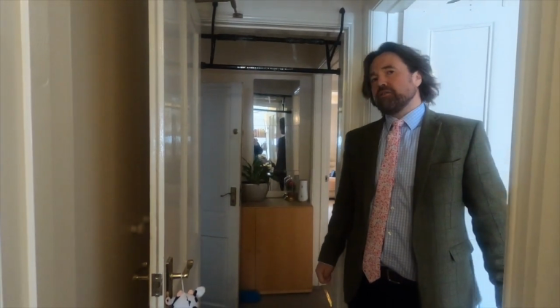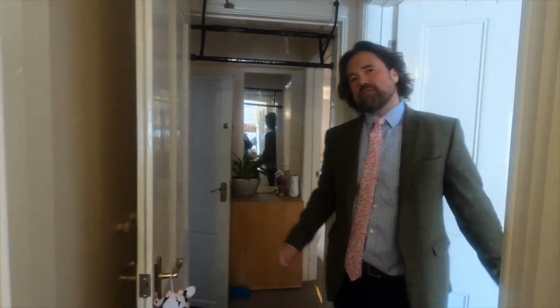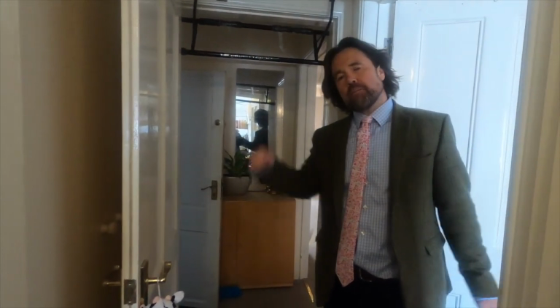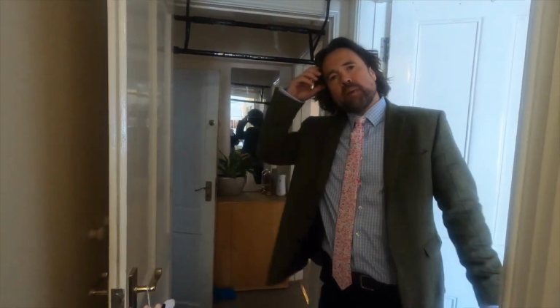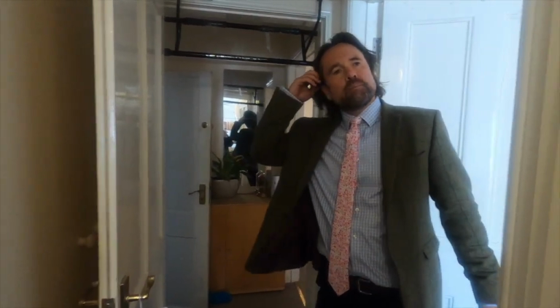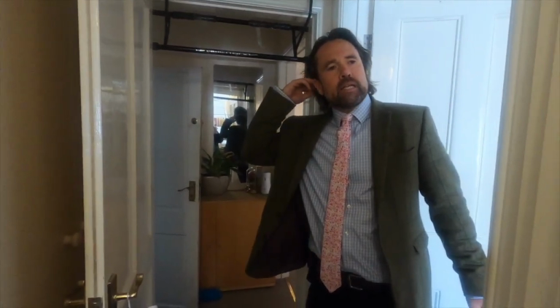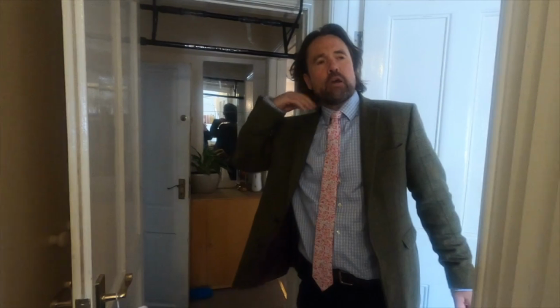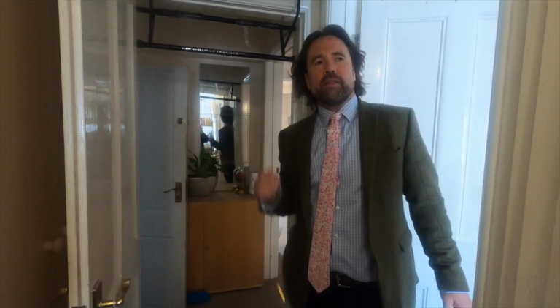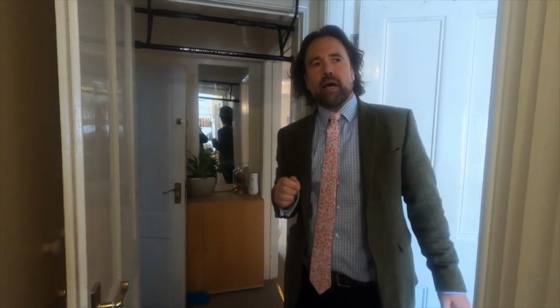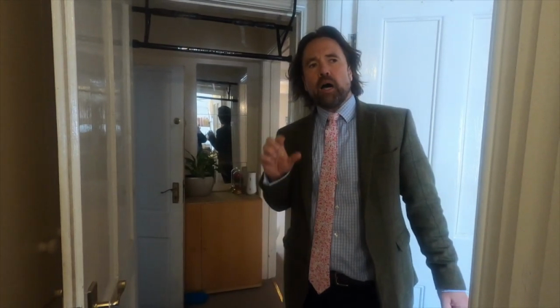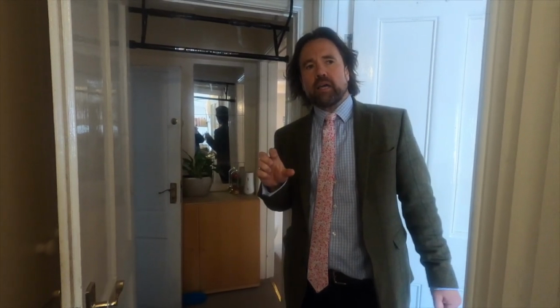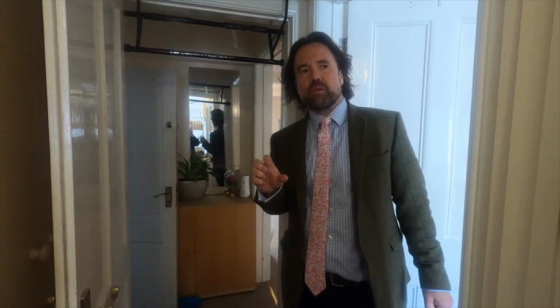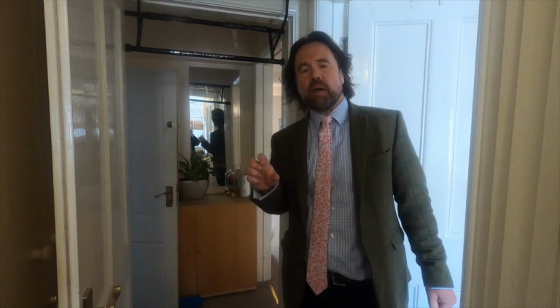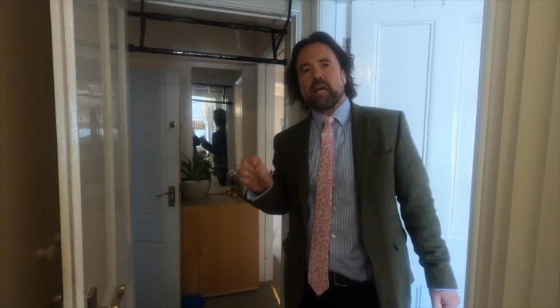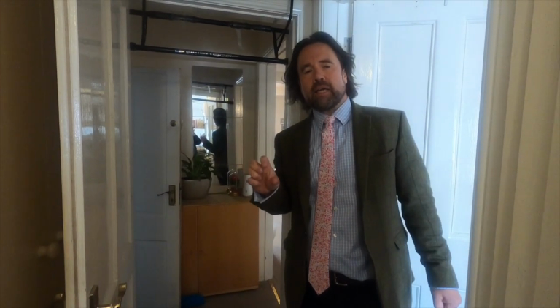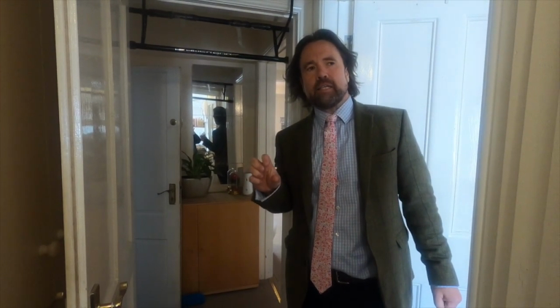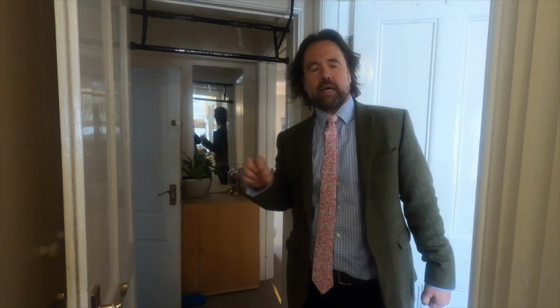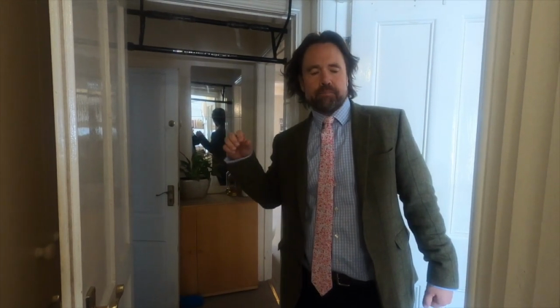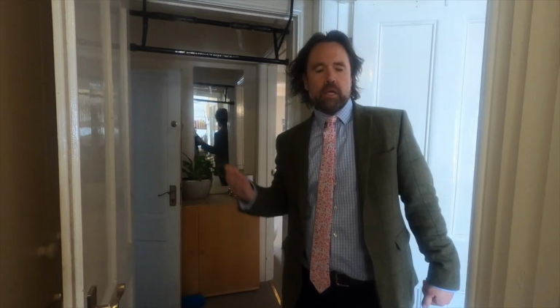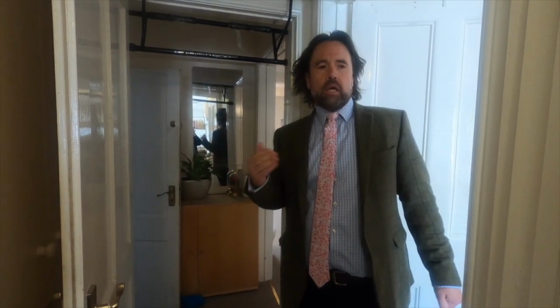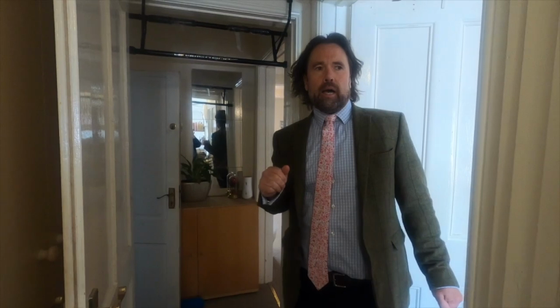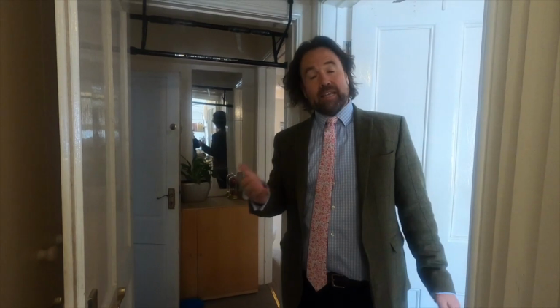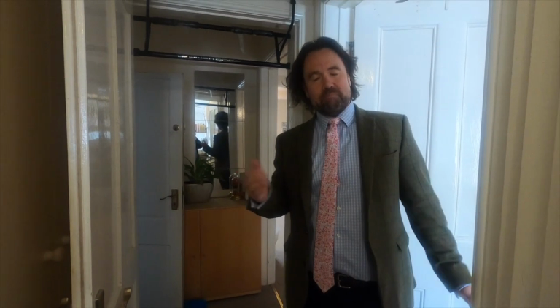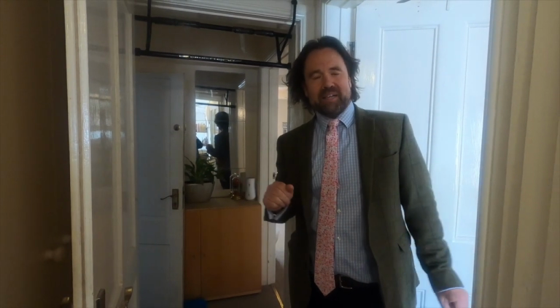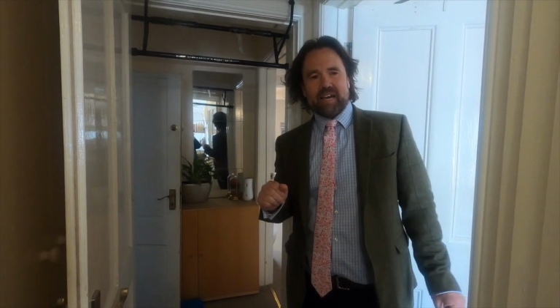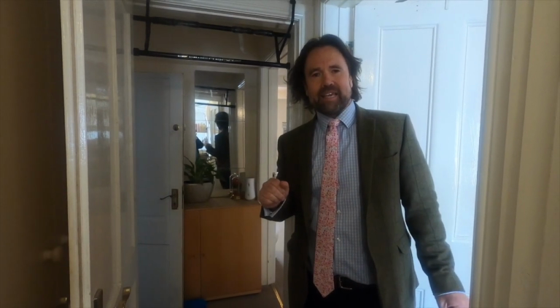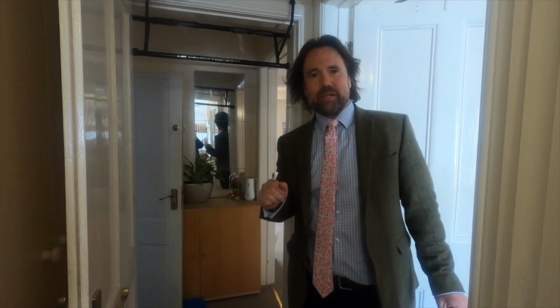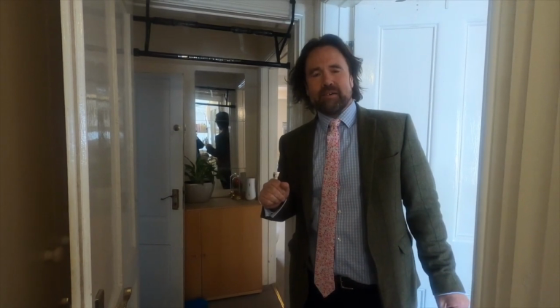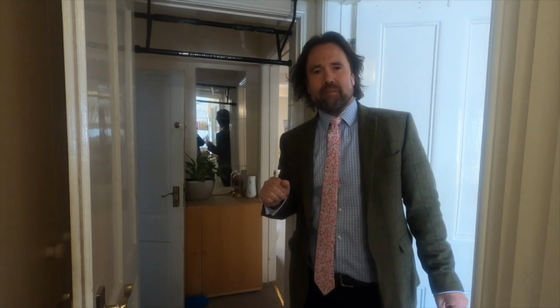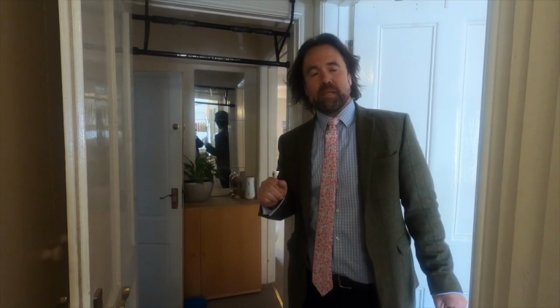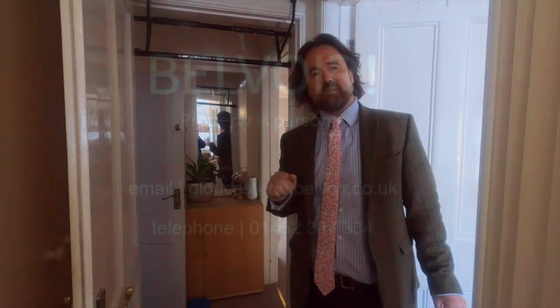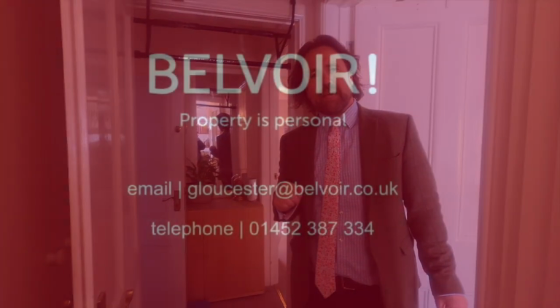If you'd like to find out more information, please let us know. There's parking that comes with this property, behind a gate behind Eastgate Street. Speak to you soon, take care.